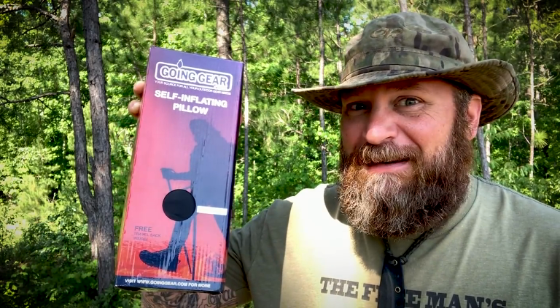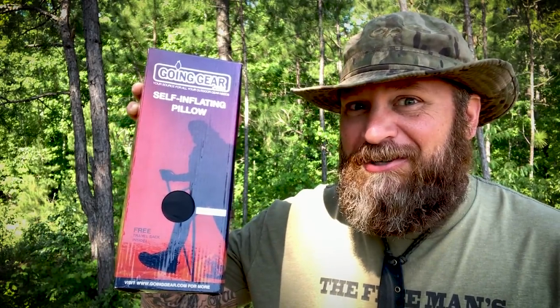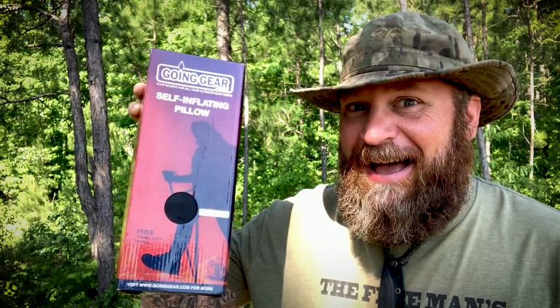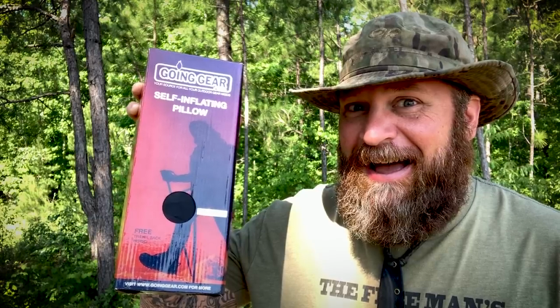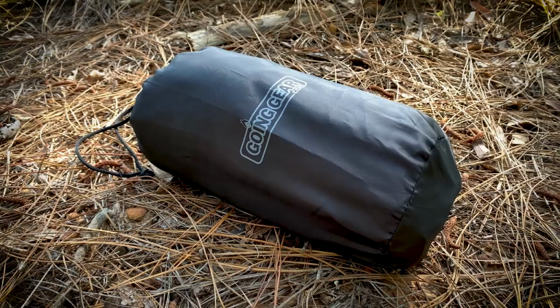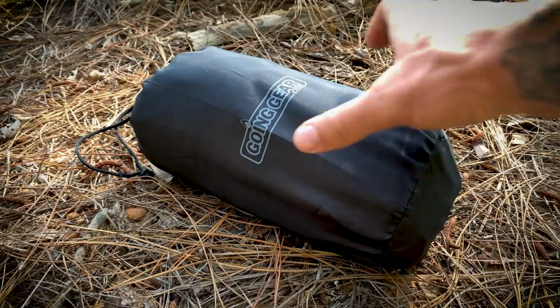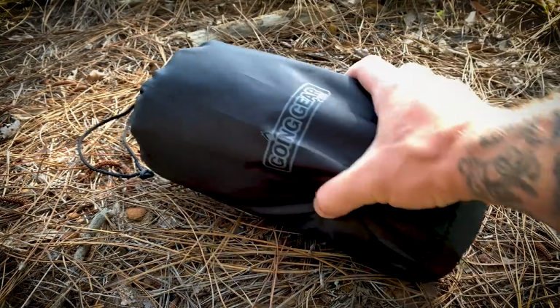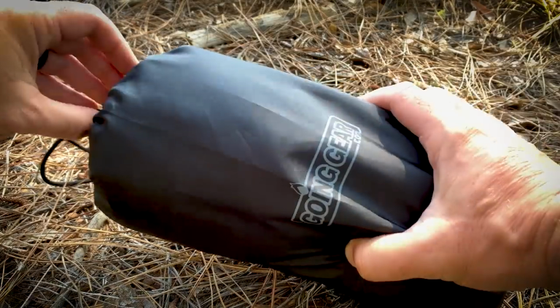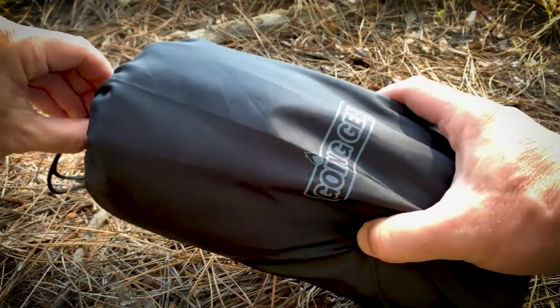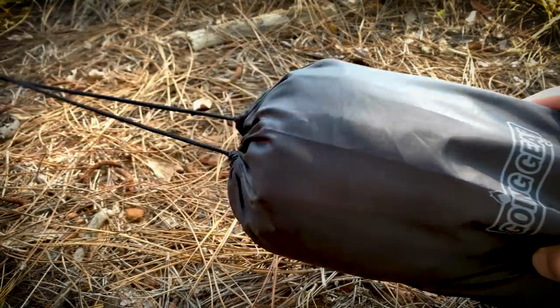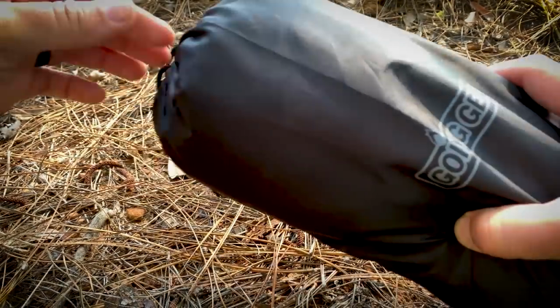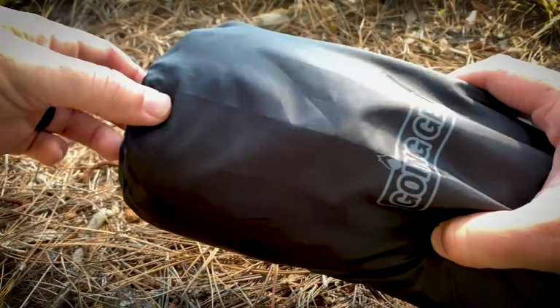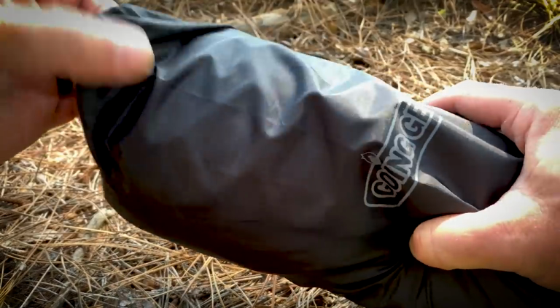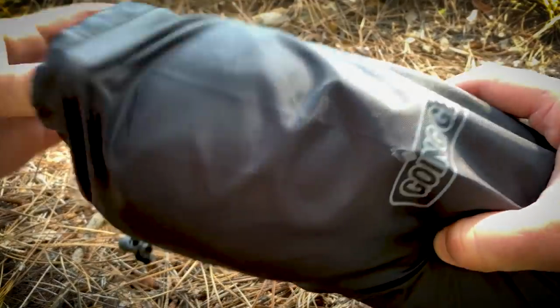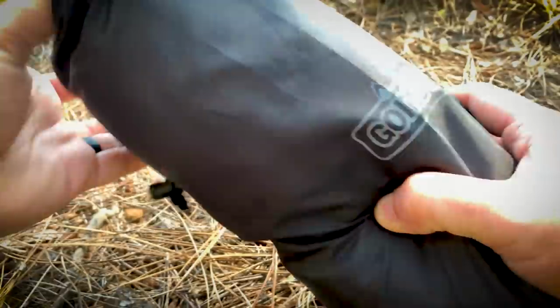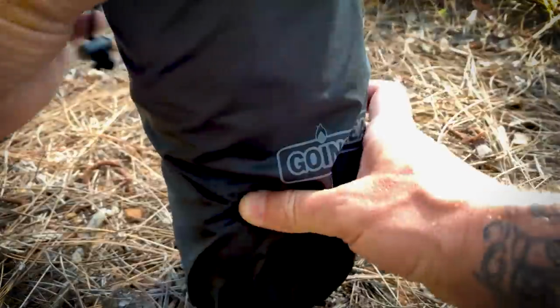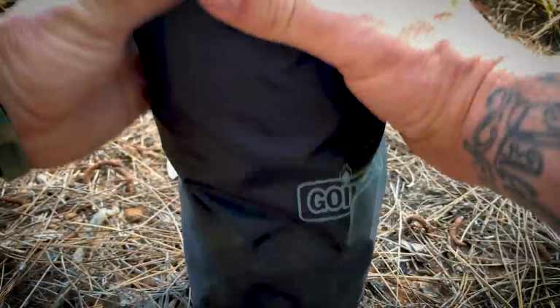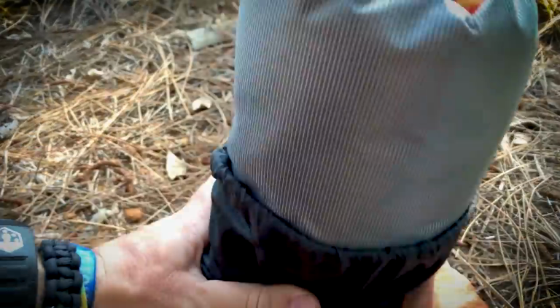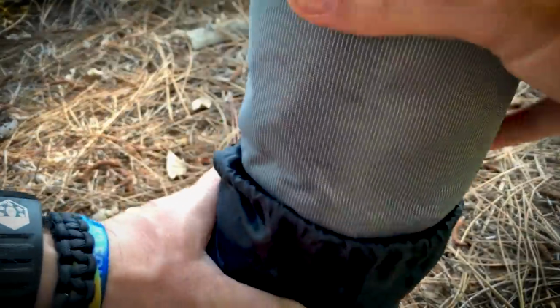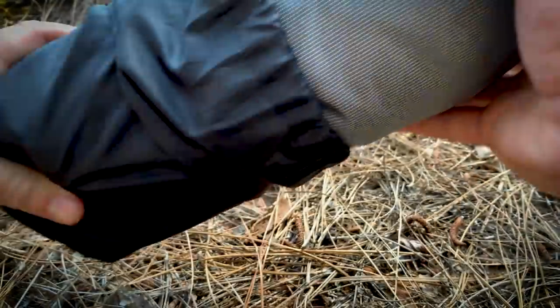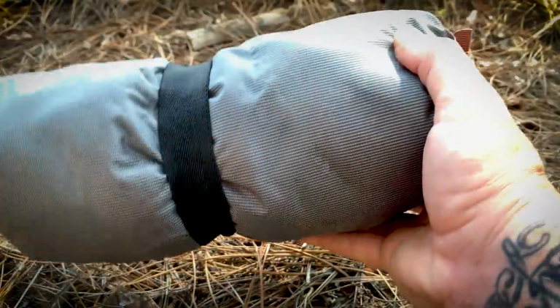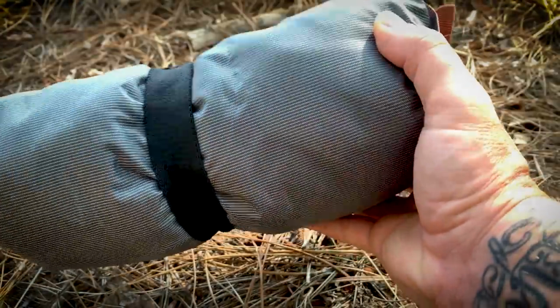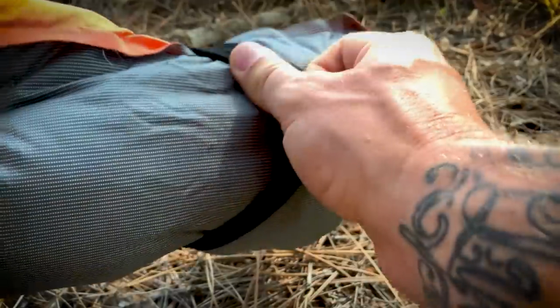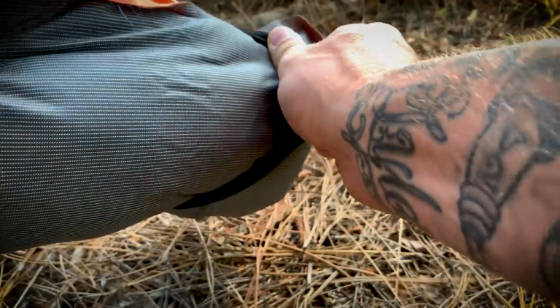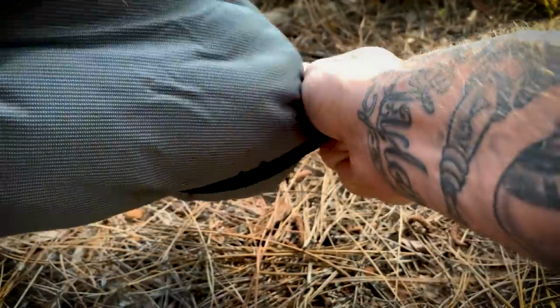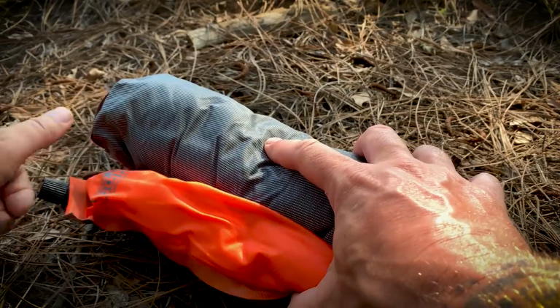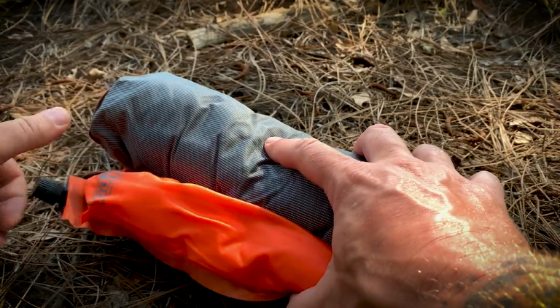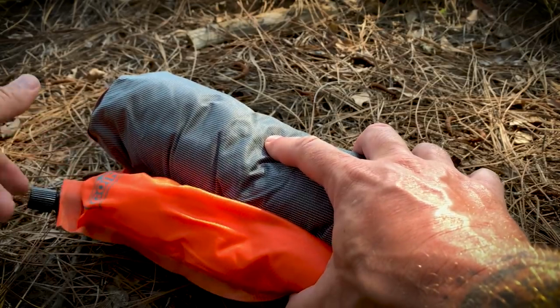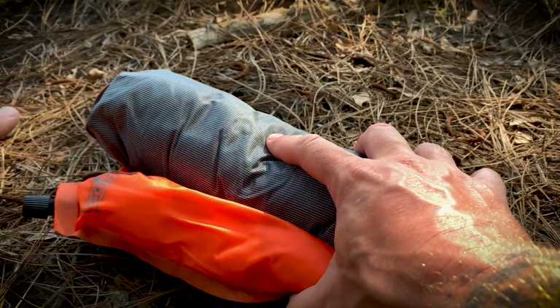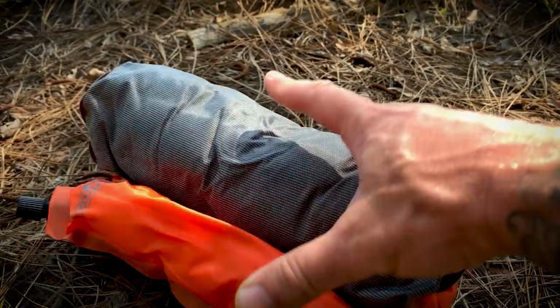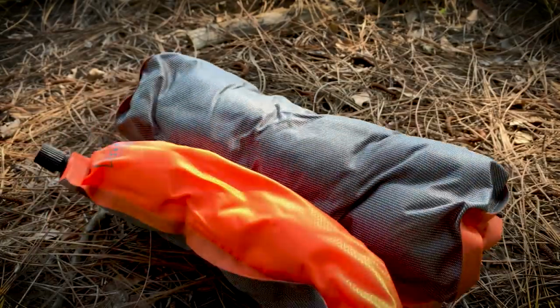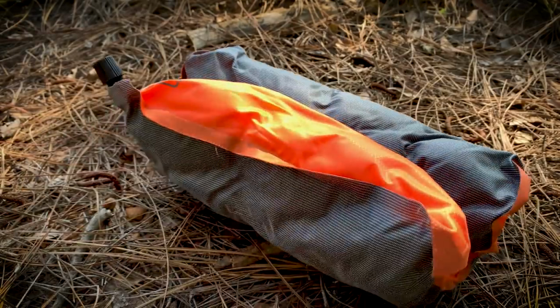It's the self-inflating pillow. Let me show it to you. This lightweight self-inflating pillow weighs in at just over 10 ounces. It's very simple to use — just remove the pillow from the nylon travel sack, remove the elastic strap, and twist the valve counterclockwise to start the self-inflation.